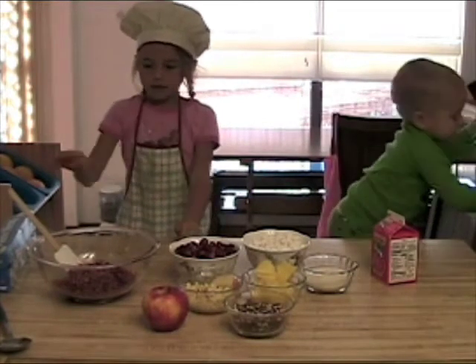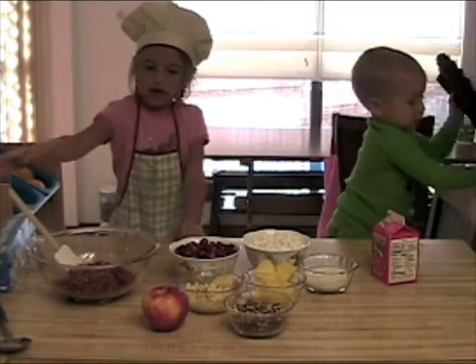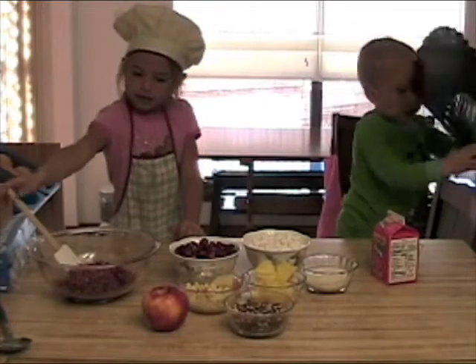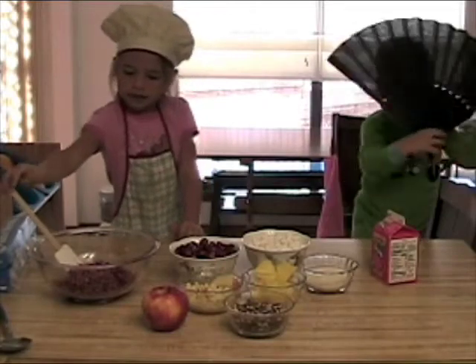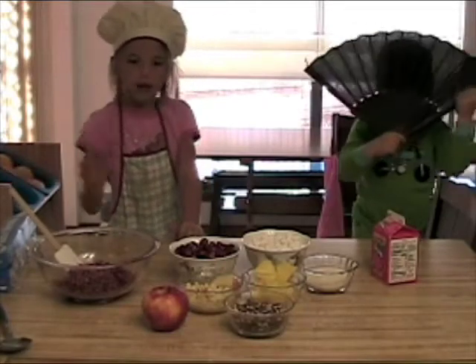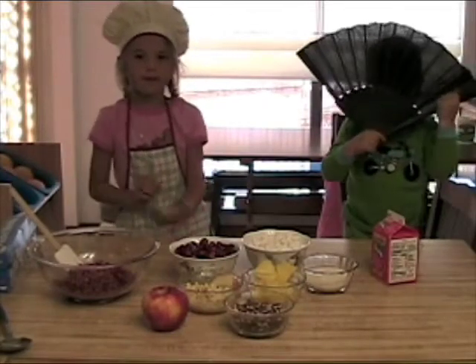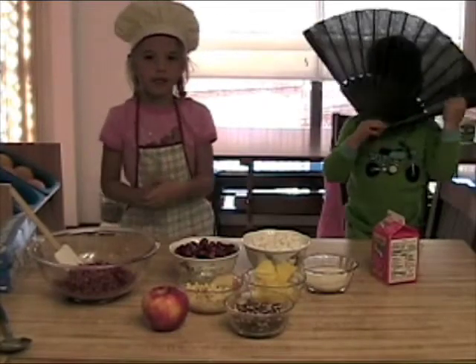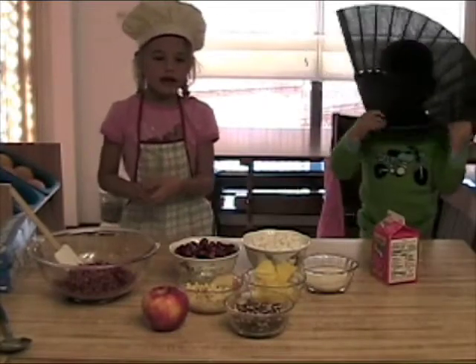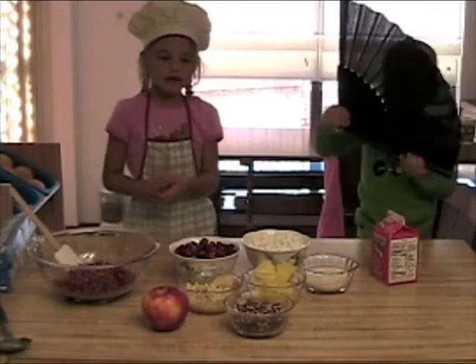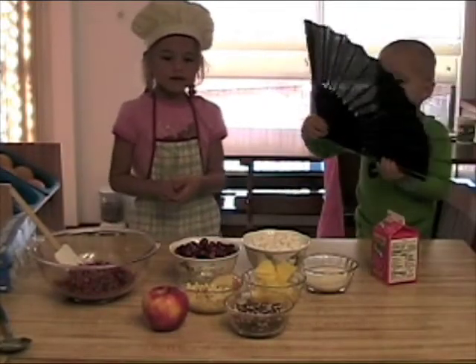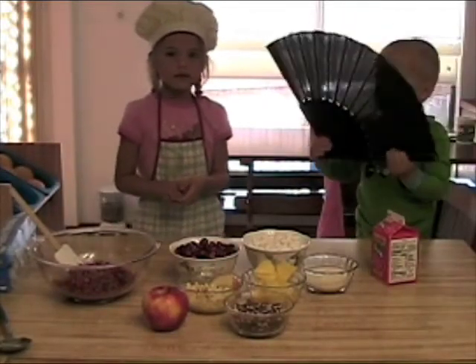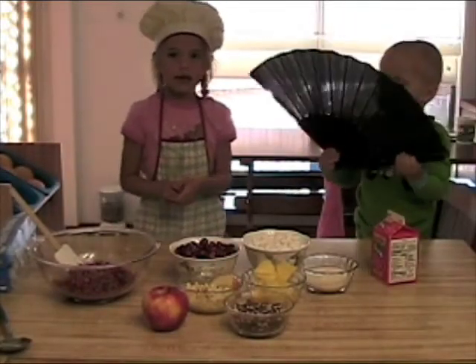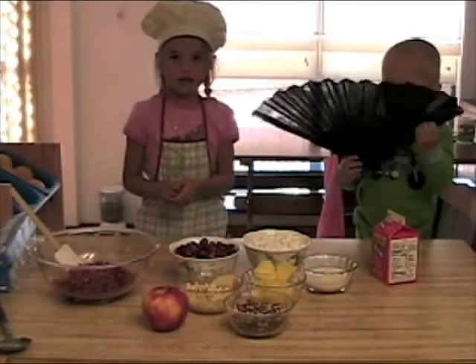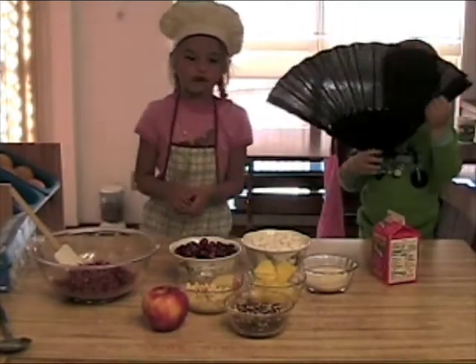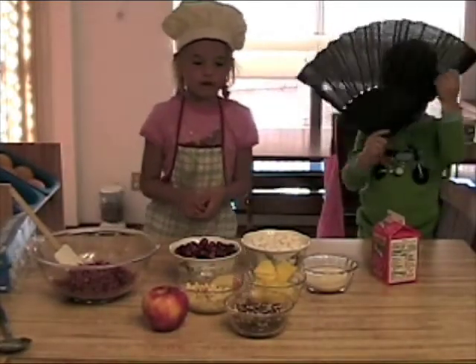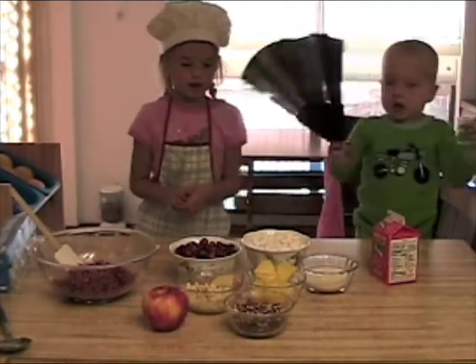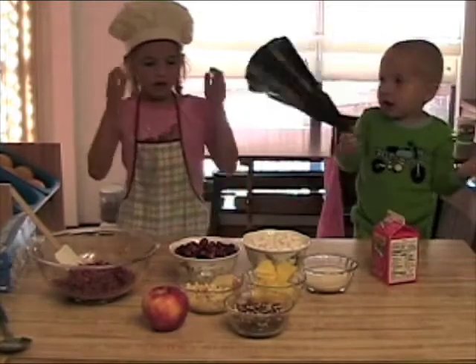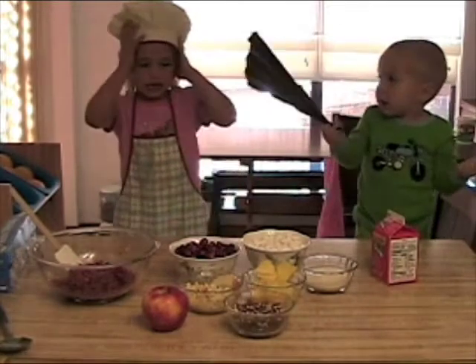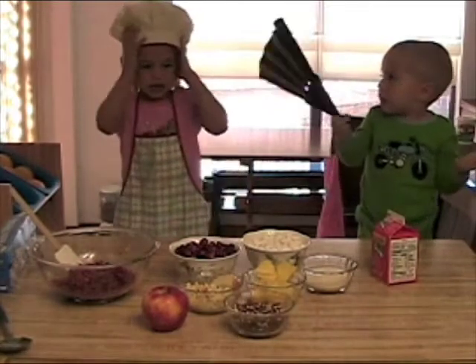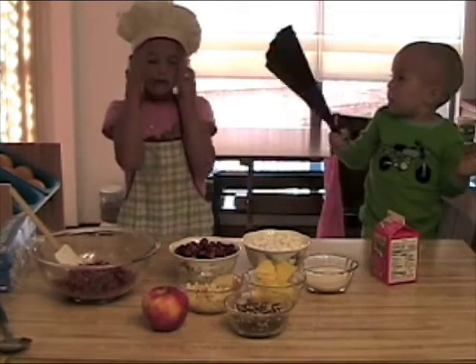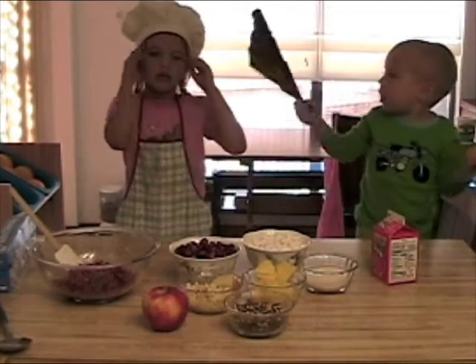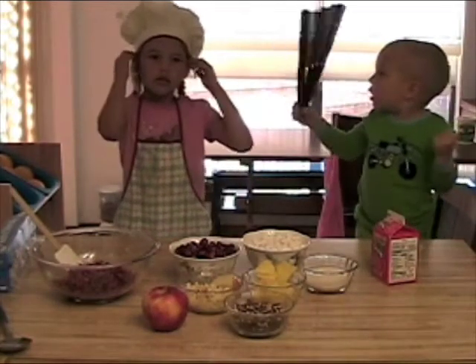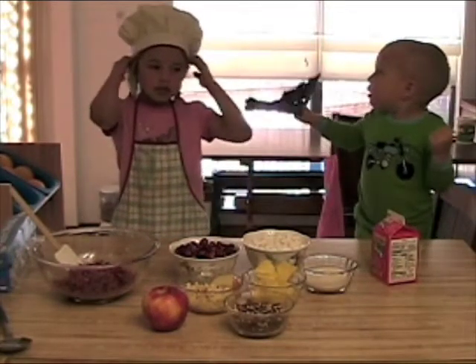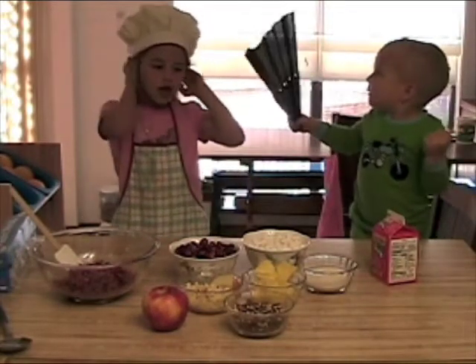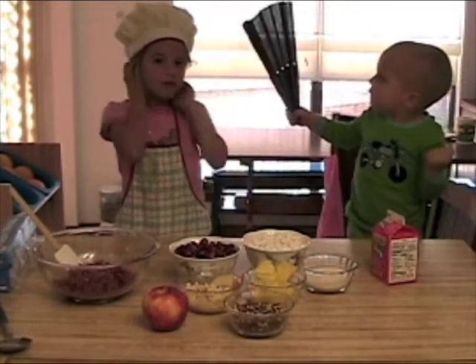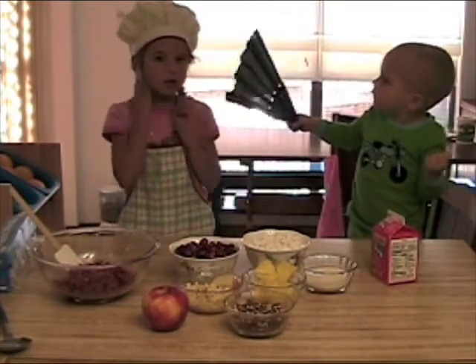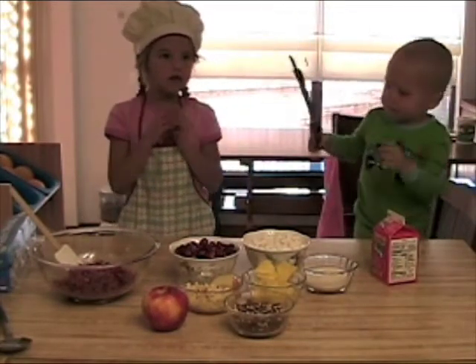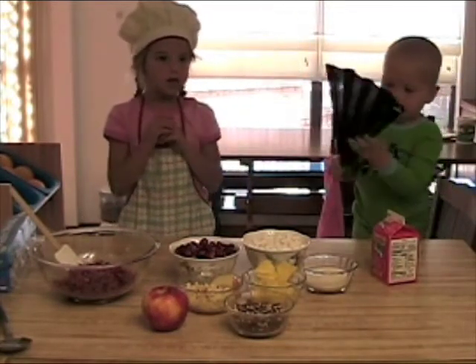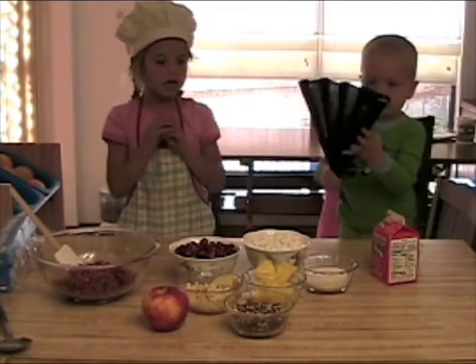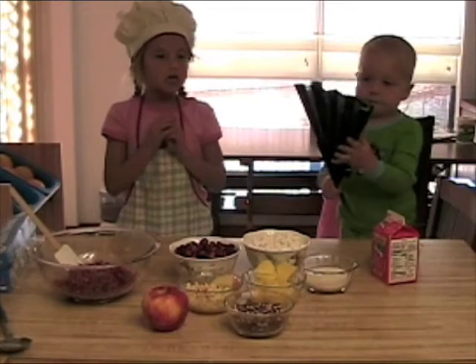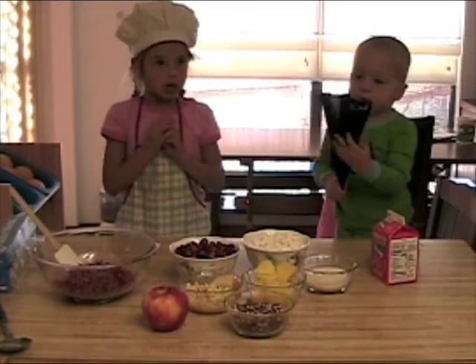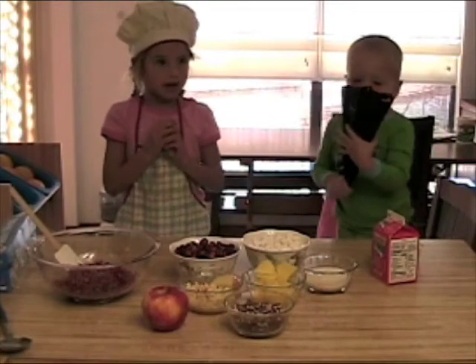We already have some blended up — see. Second, what we are going to do is put the marshmallows and sugar in.